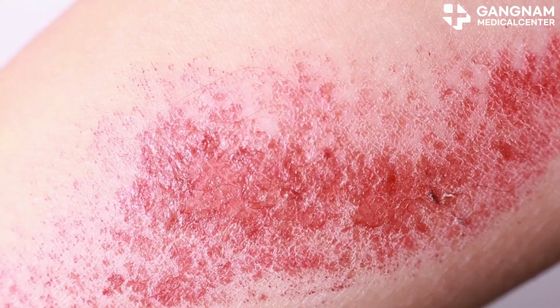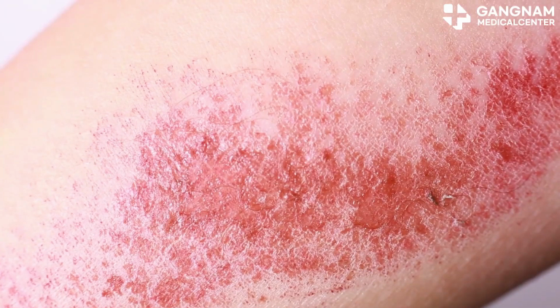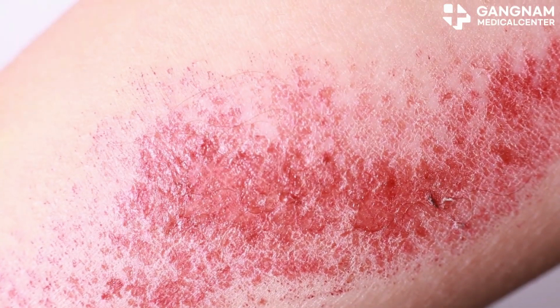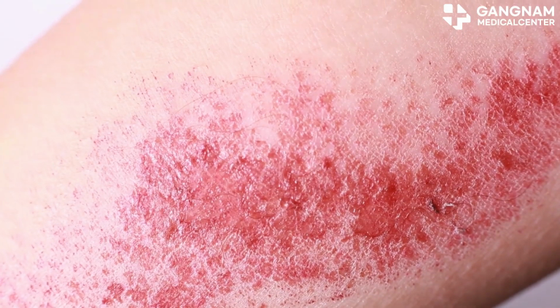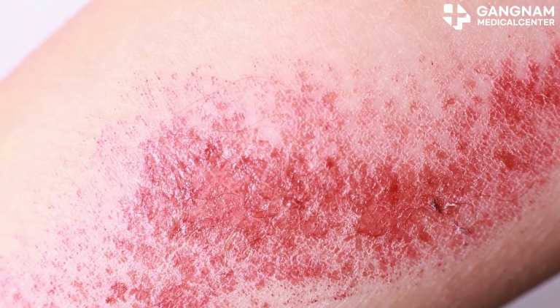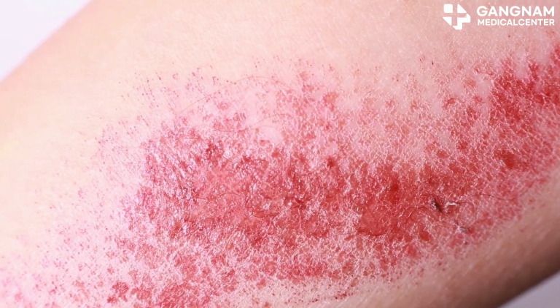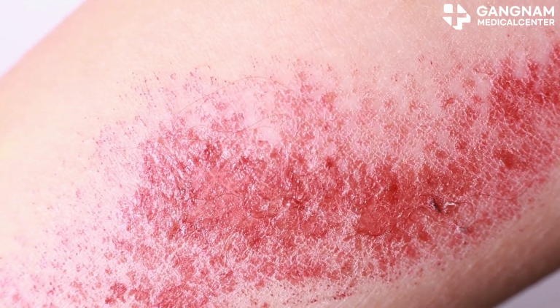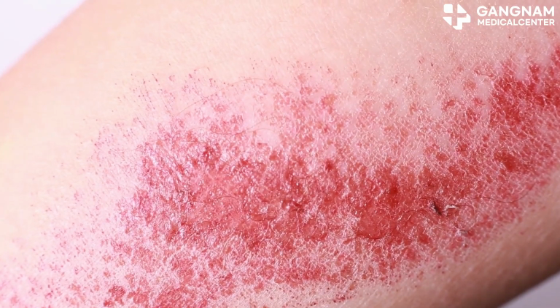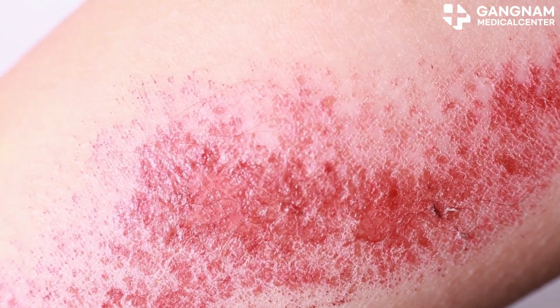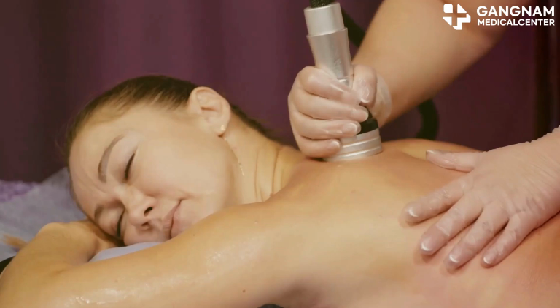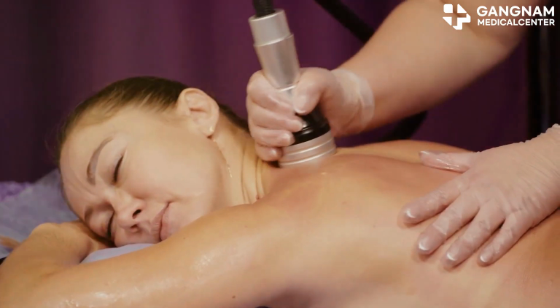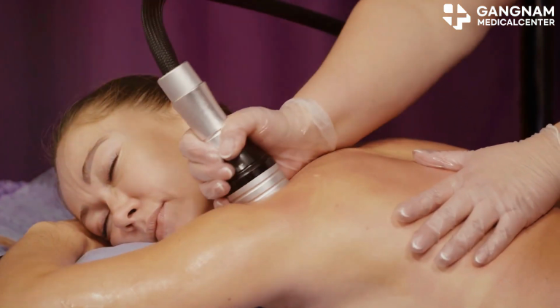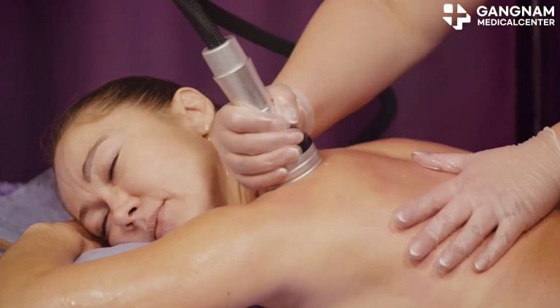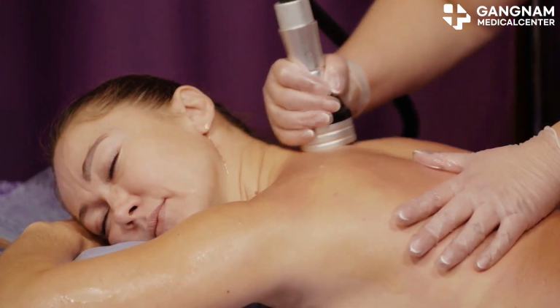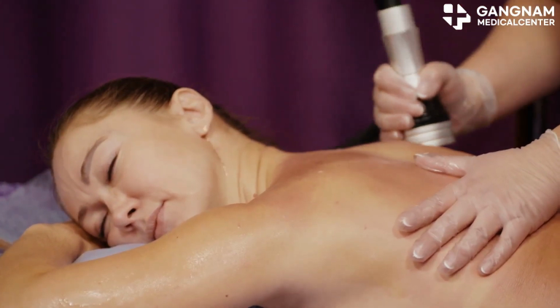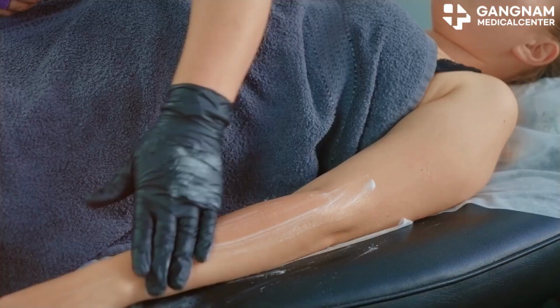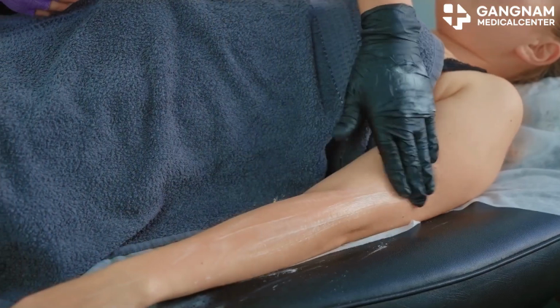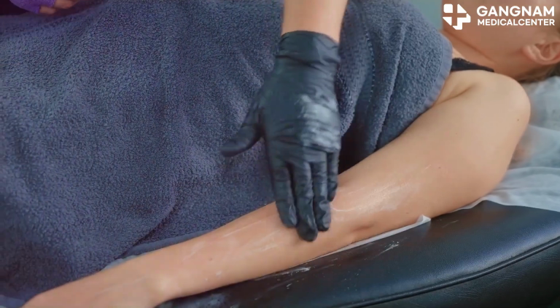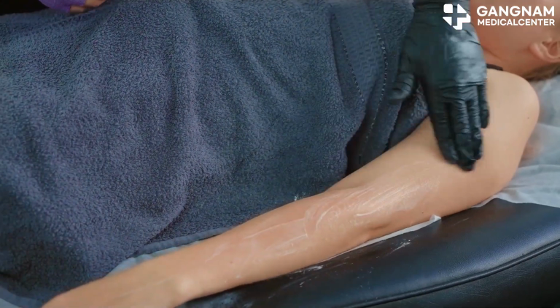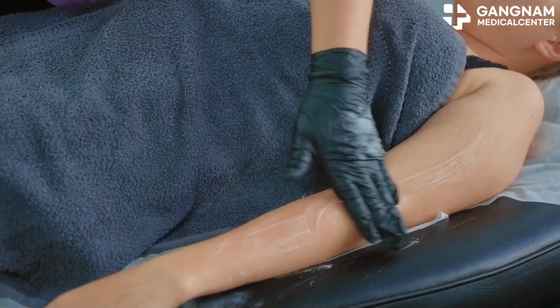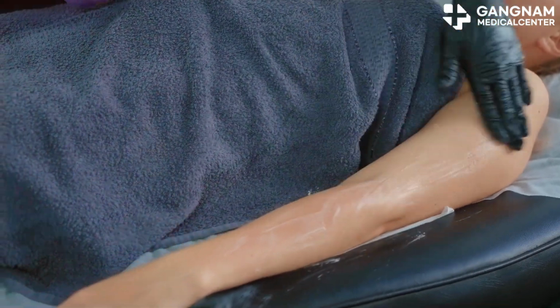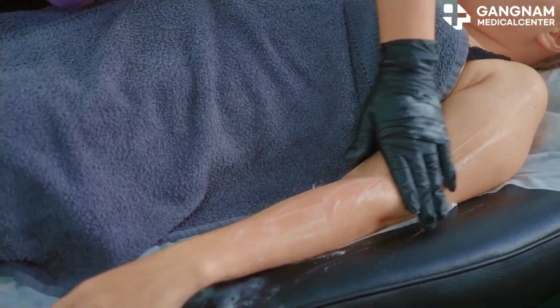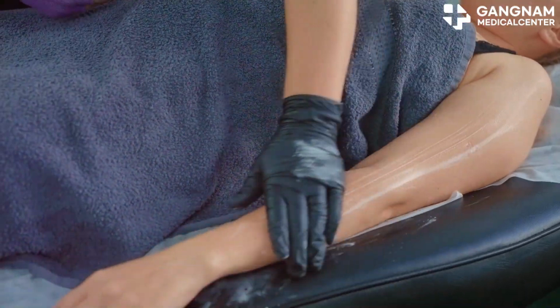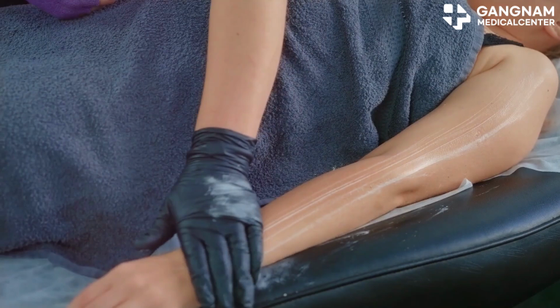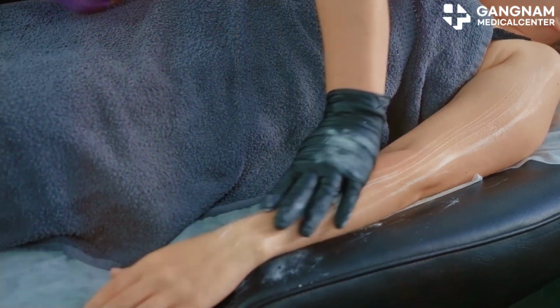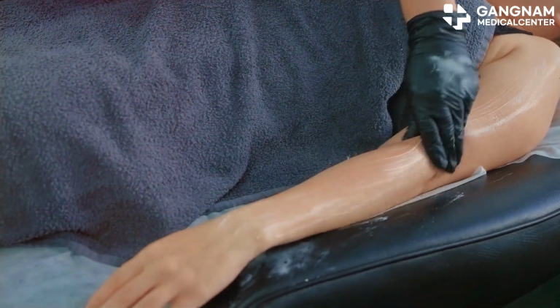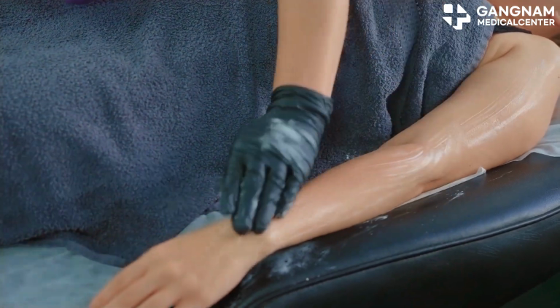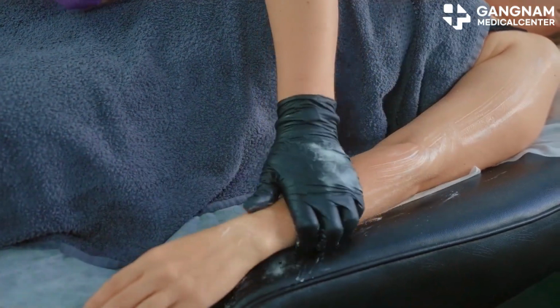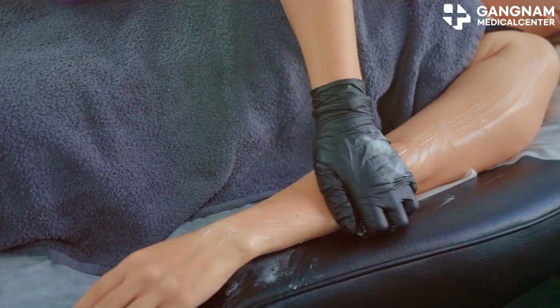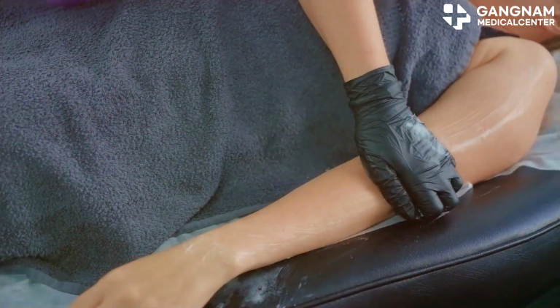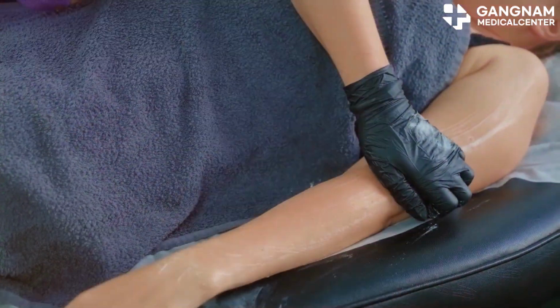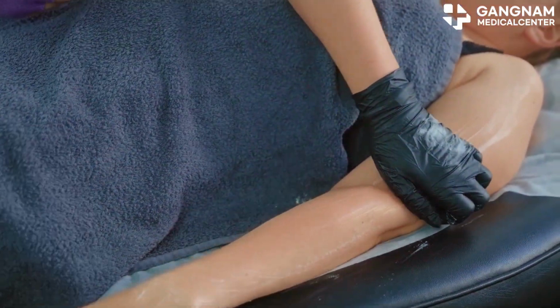Next, exosomes have anti-inflammatory properties. Inflammation is a big factor in skin aging. Exosomes deliver substances like cytokines that suppress inflammation, improving overall skin health and slowing down aging.